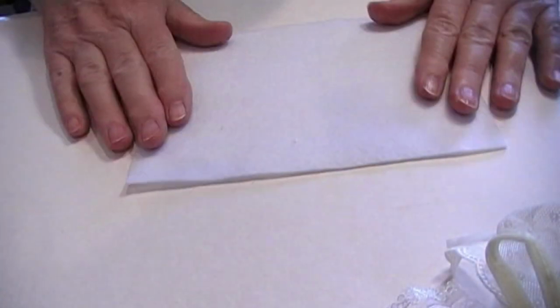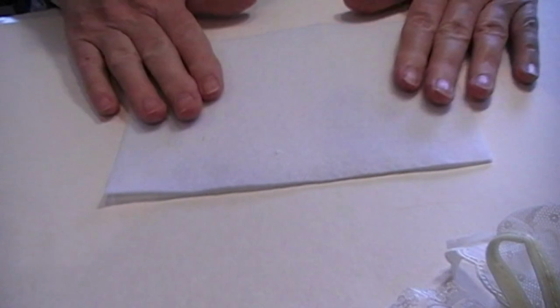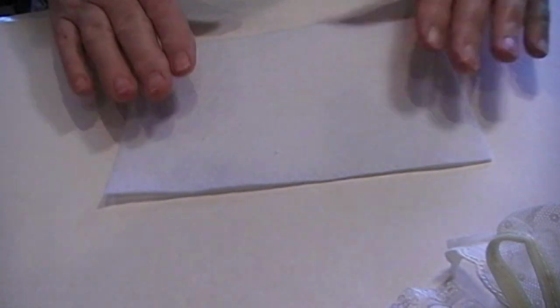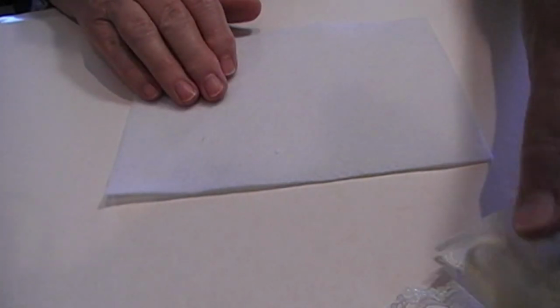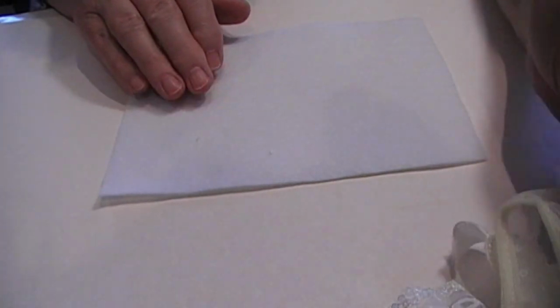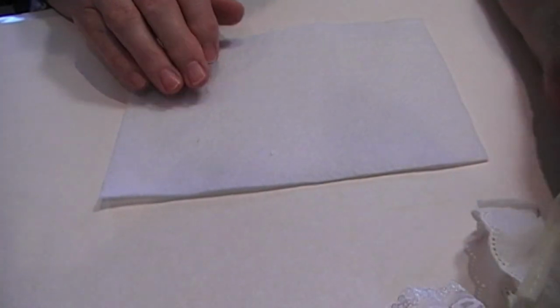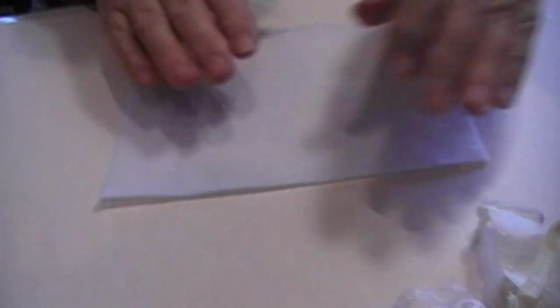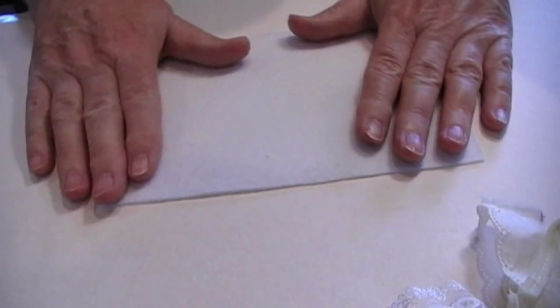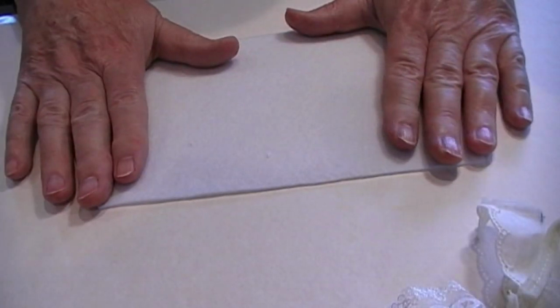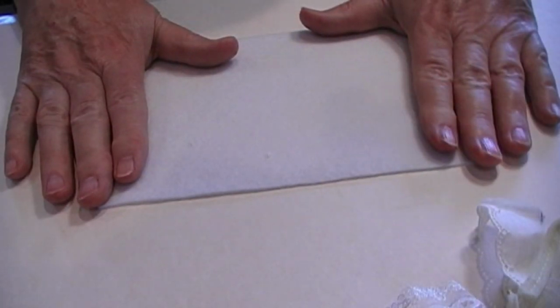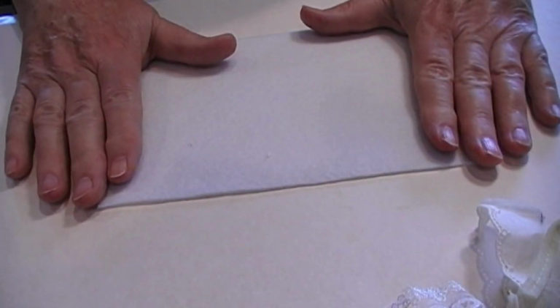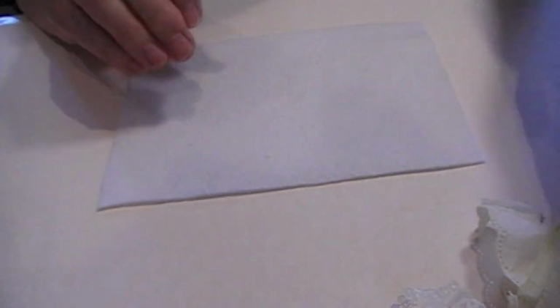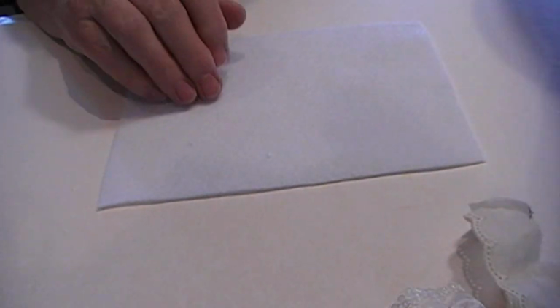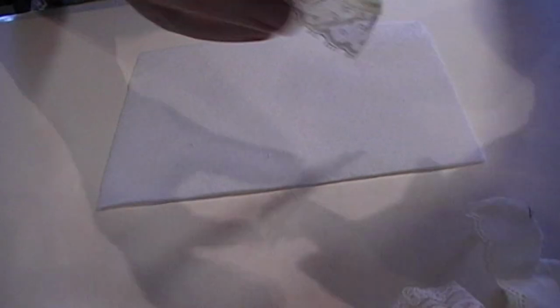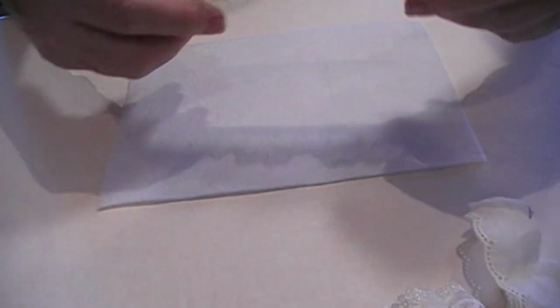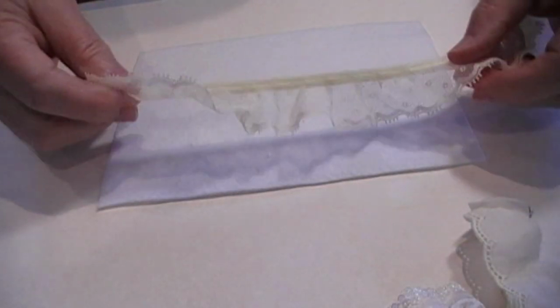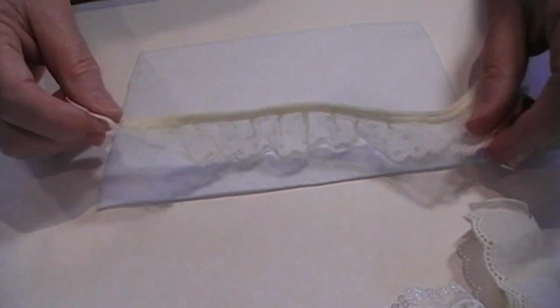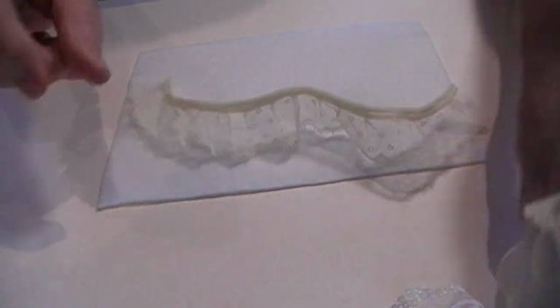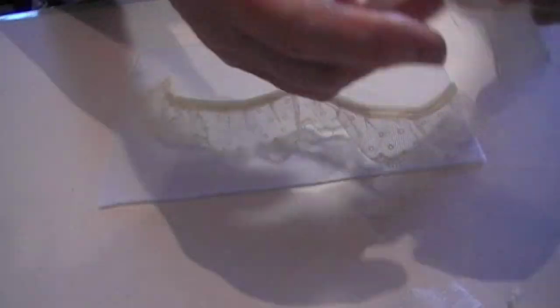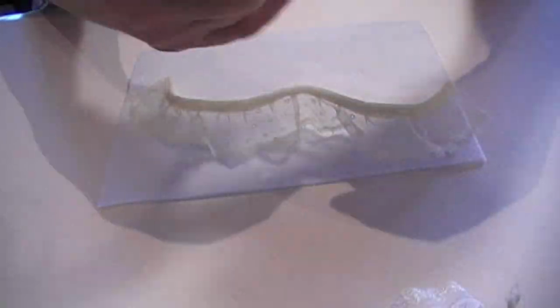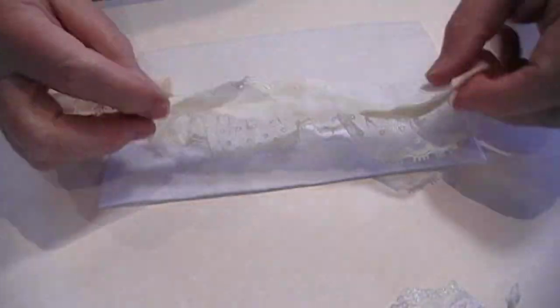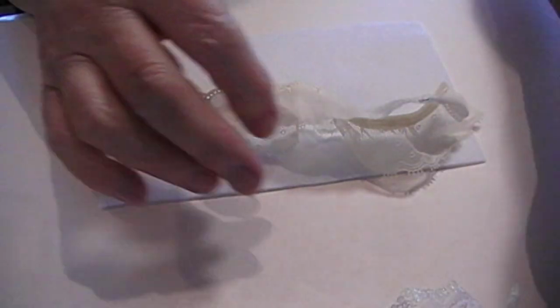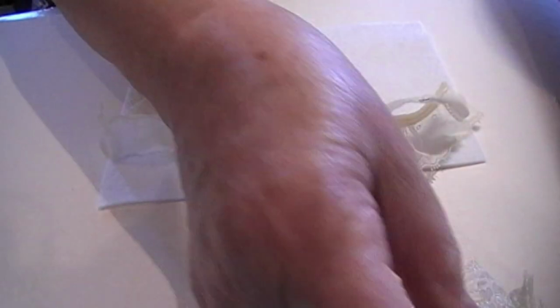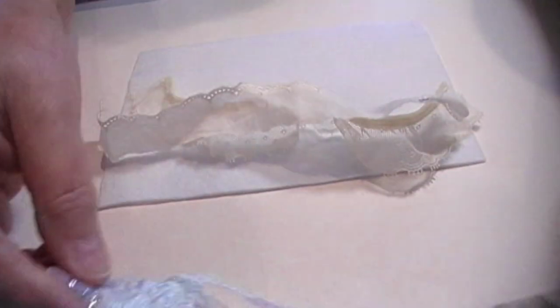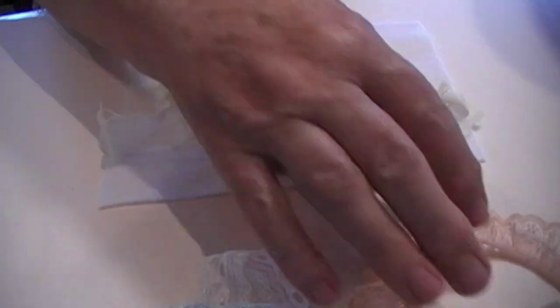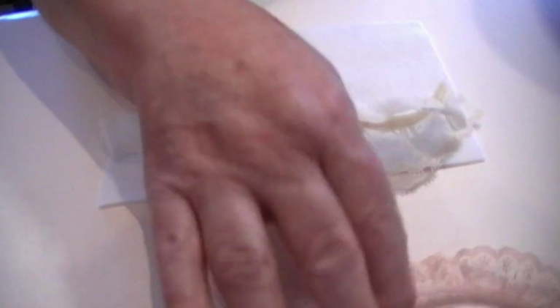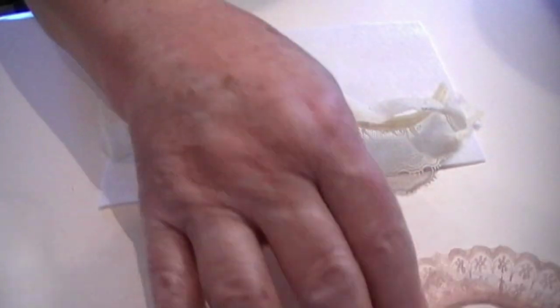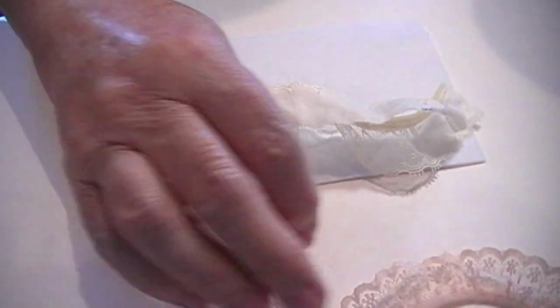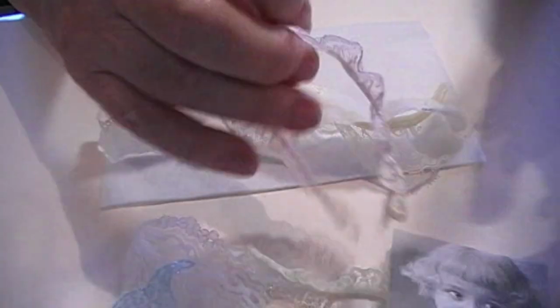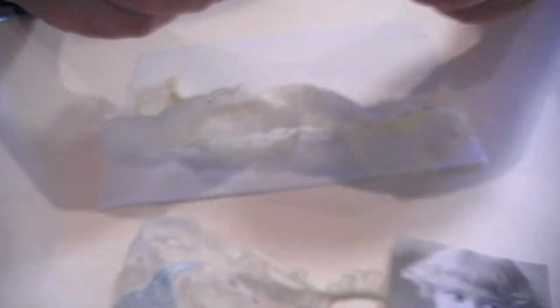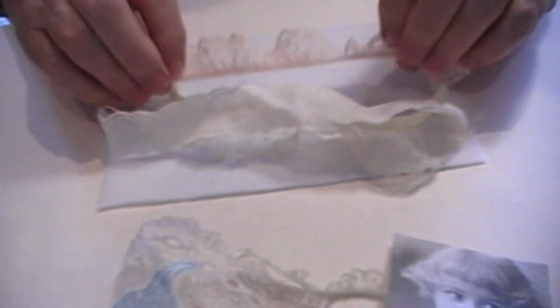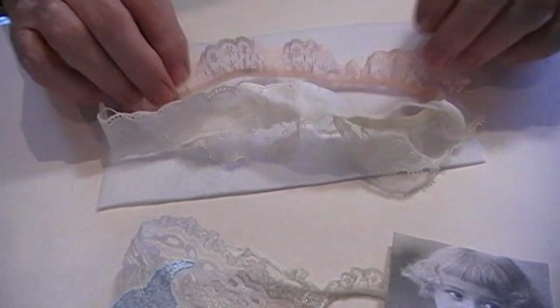You'll need a piece of fabric or a large piece of lace to put as an inside cover. I've just got these little bits here which I'm going to use up, like these.